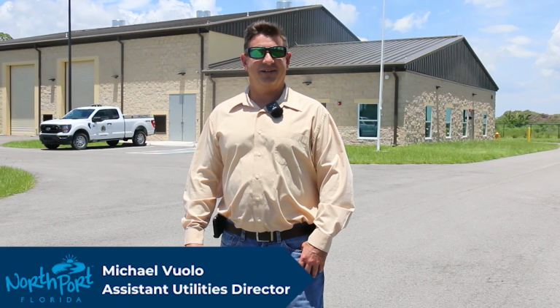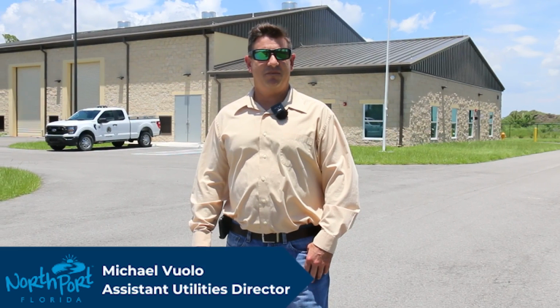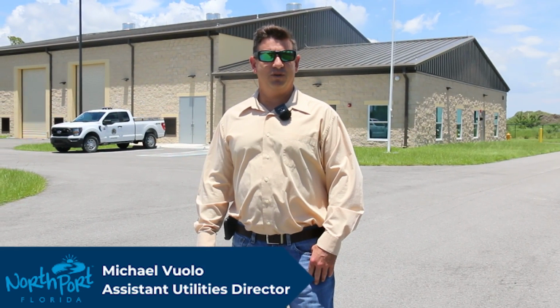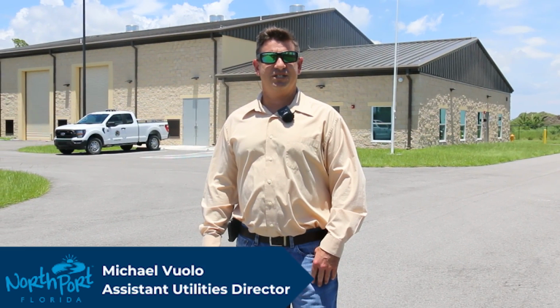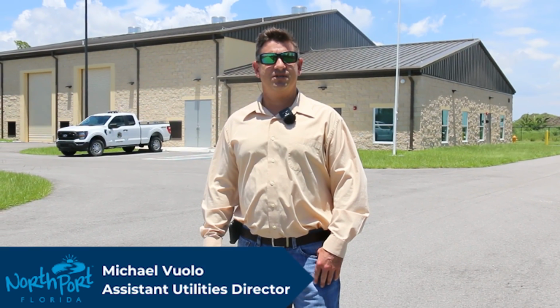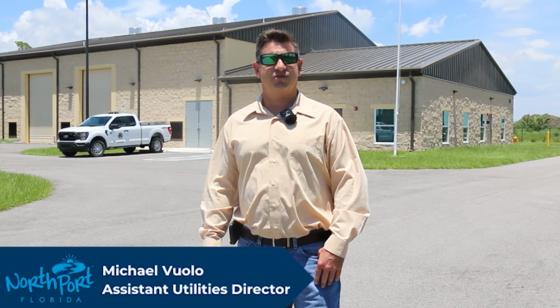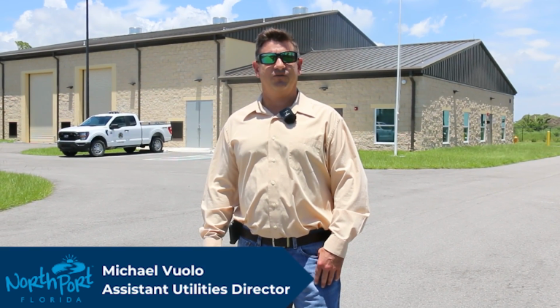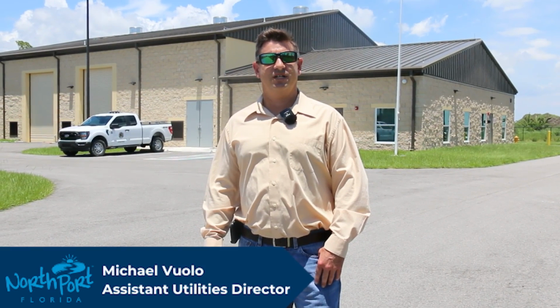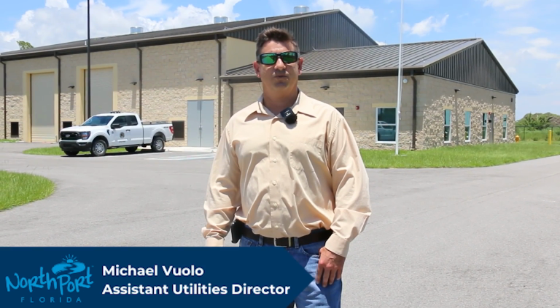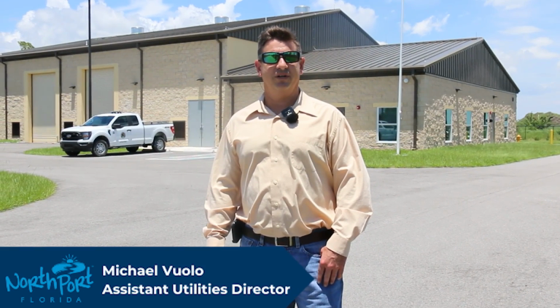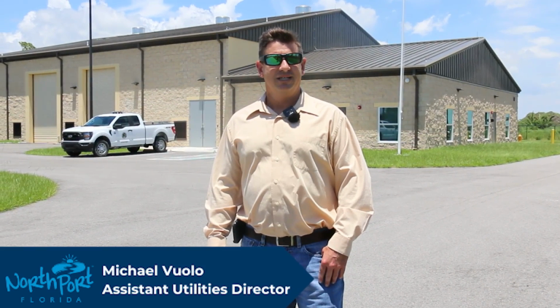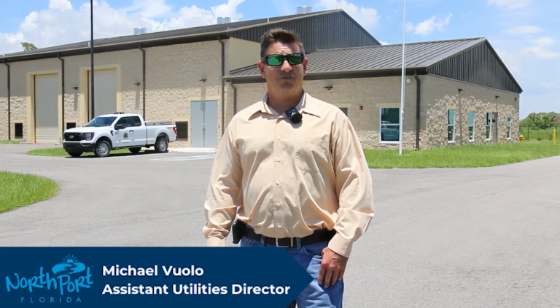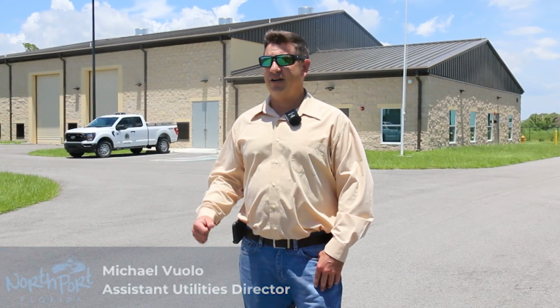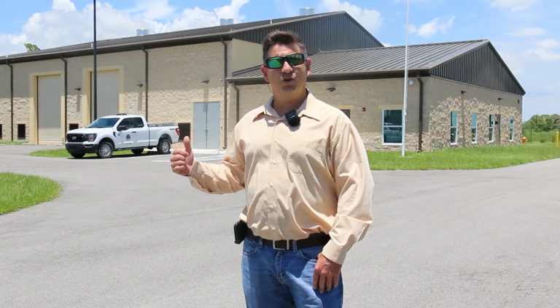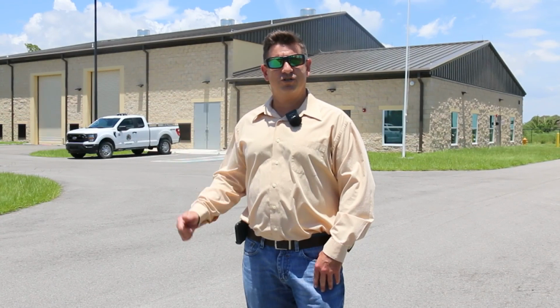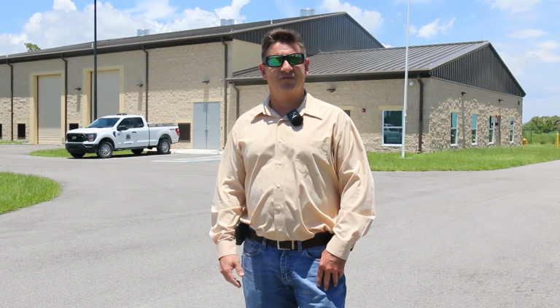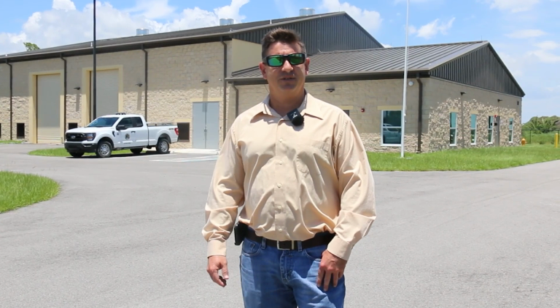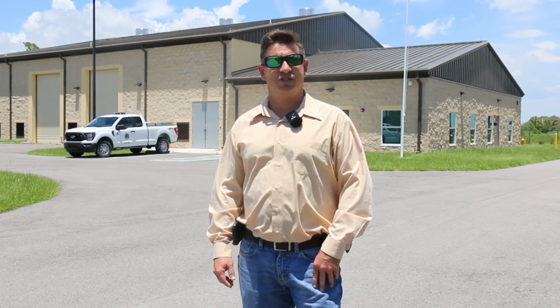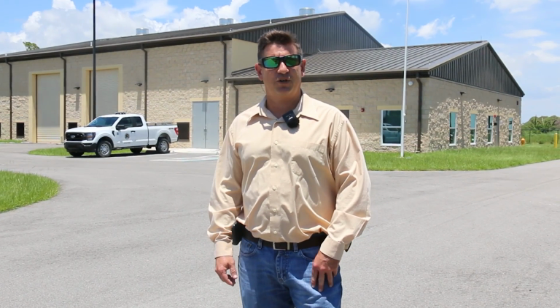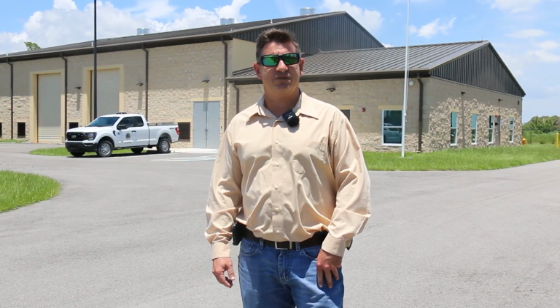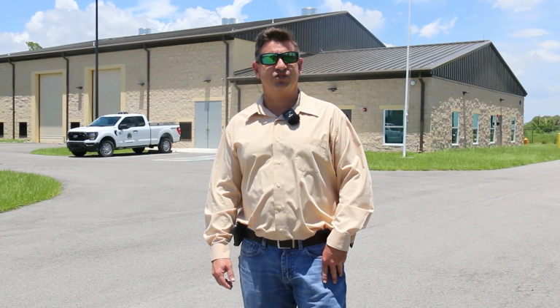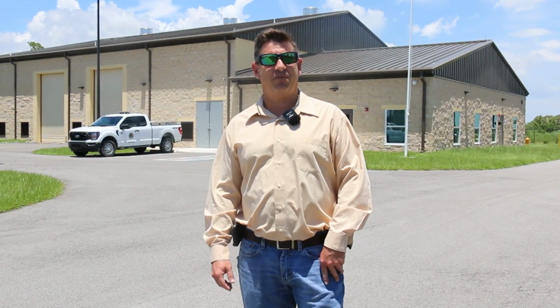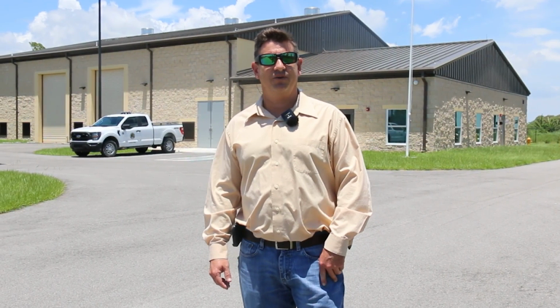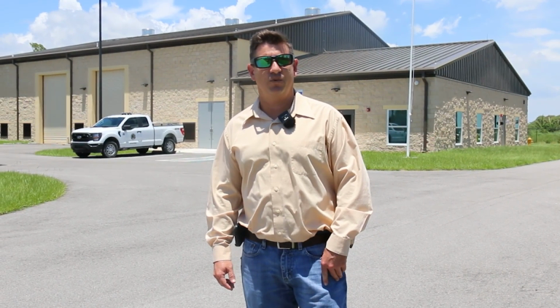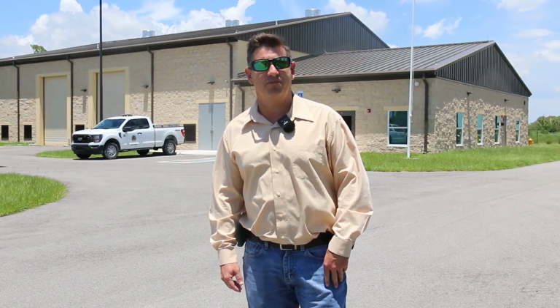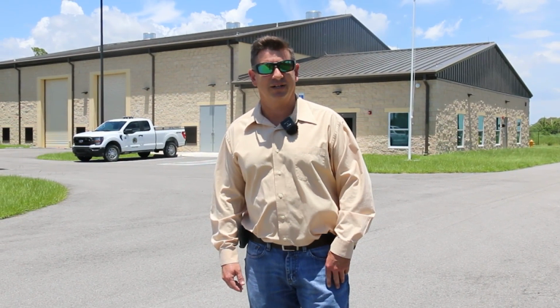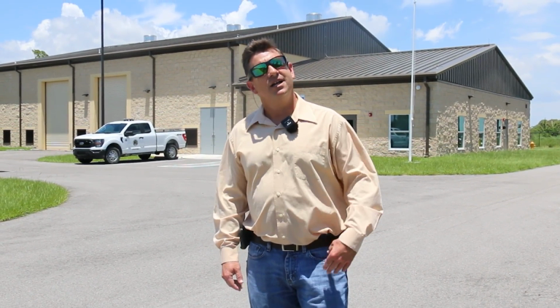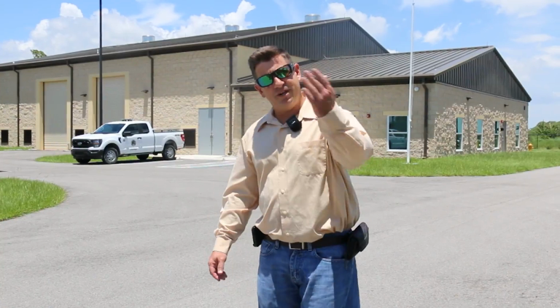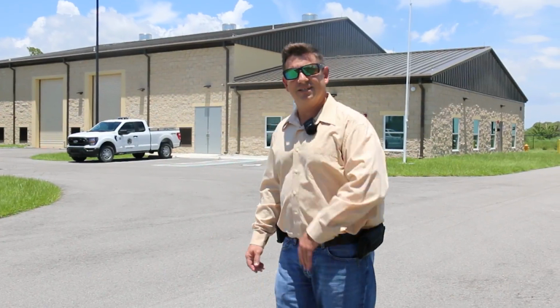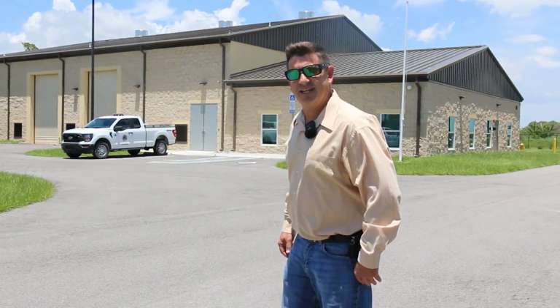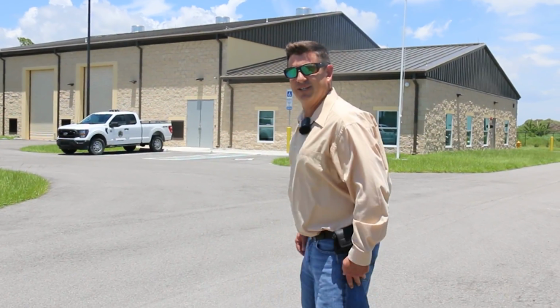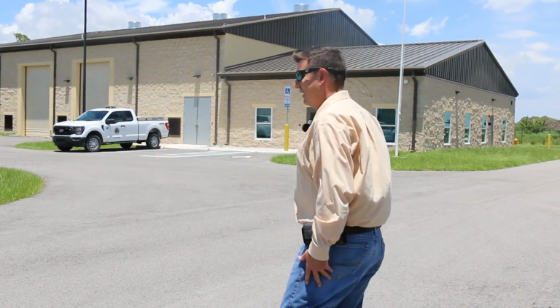Hi, I'm Mike Vulo, Assistant Utilities Director for the City of Northport. Today we're here at our new water treatment facility, which is a reverse osmosis treatment plant located in Welland Park. Come on in, let's take a look at the plant.